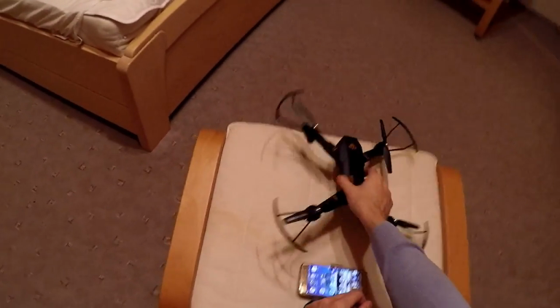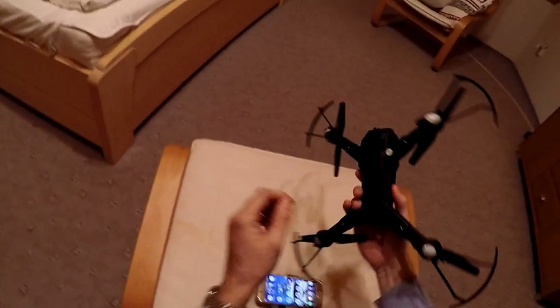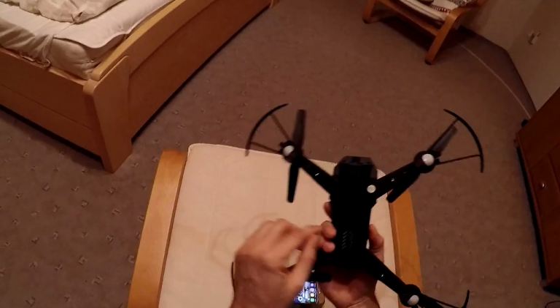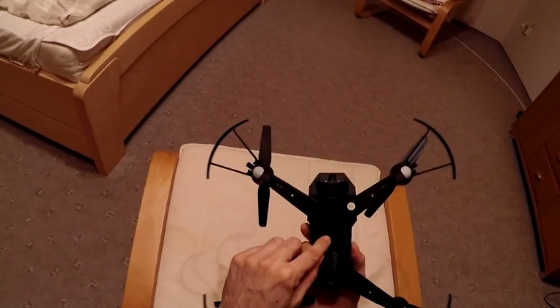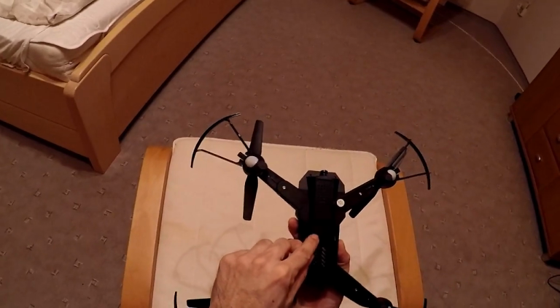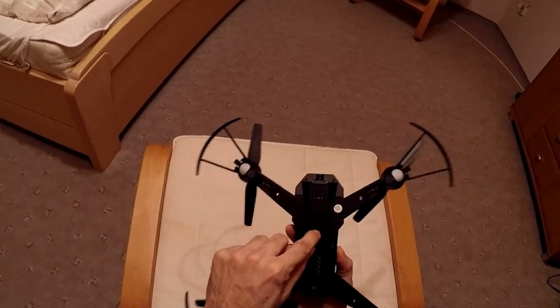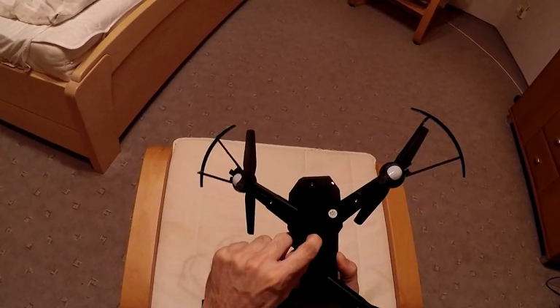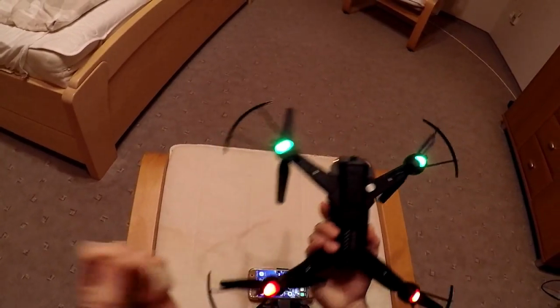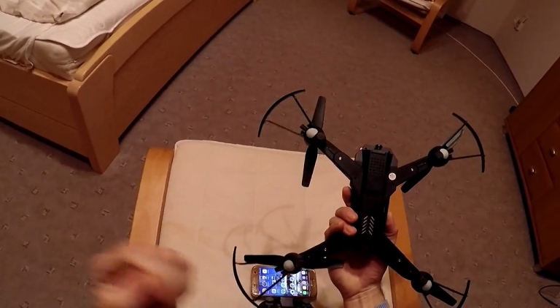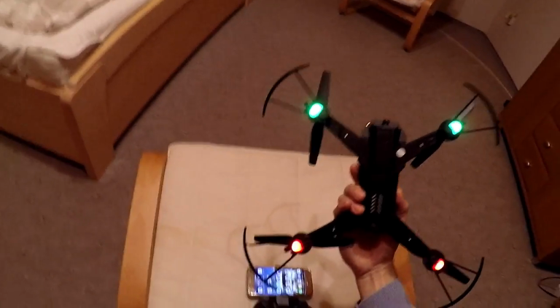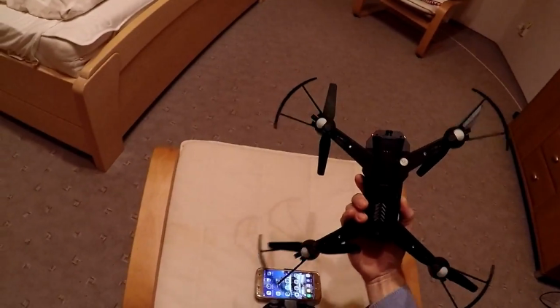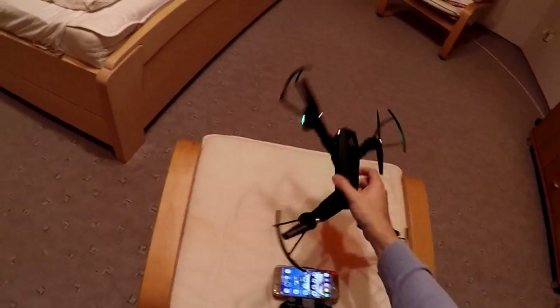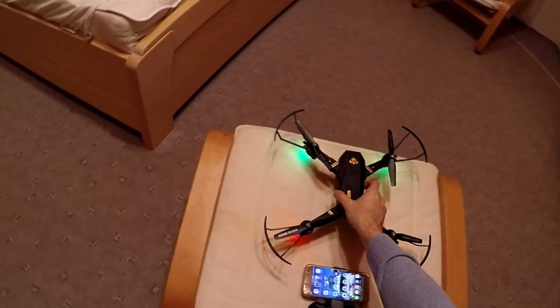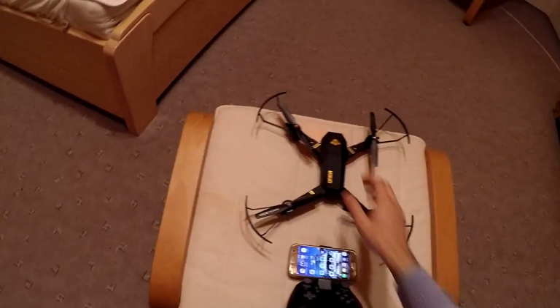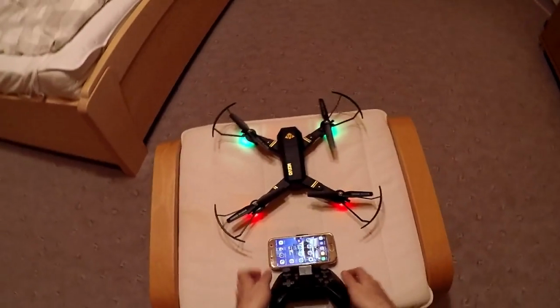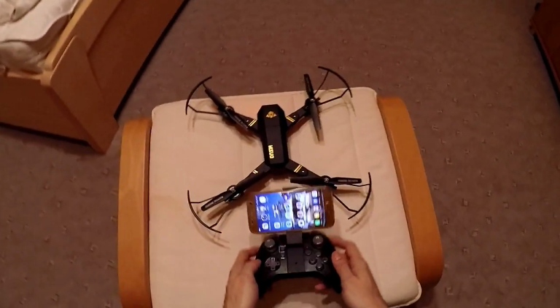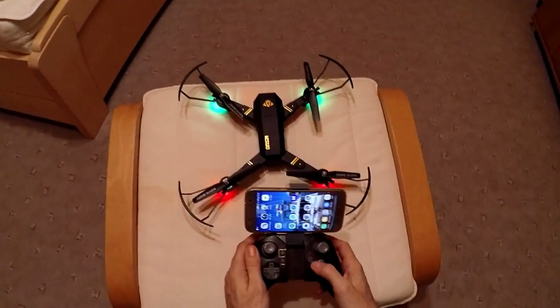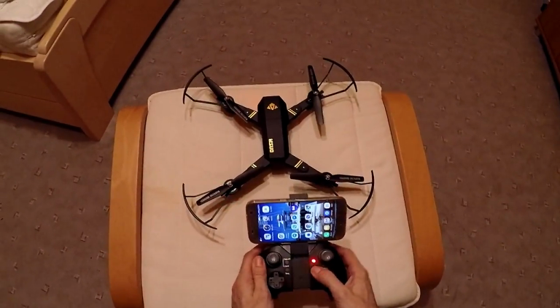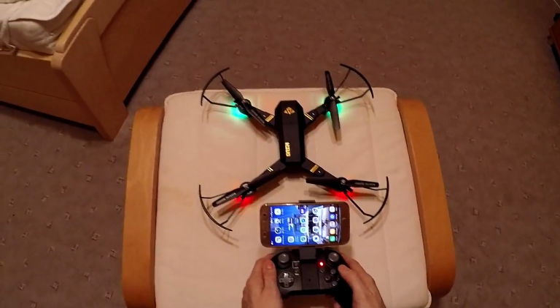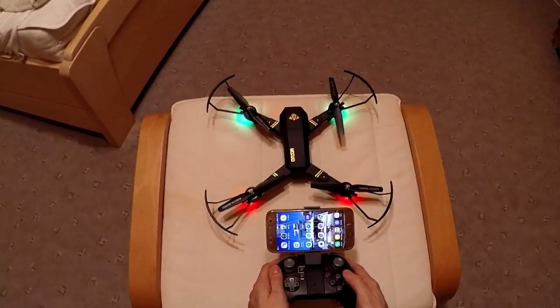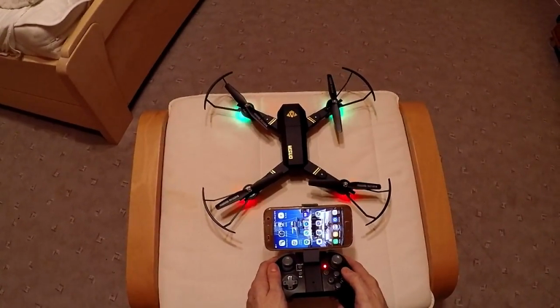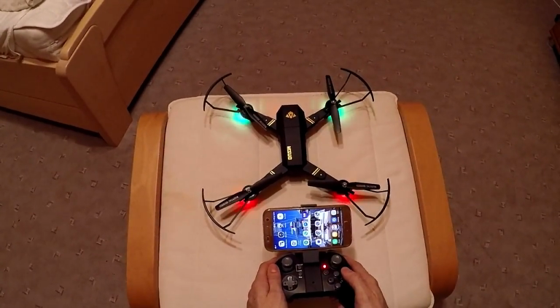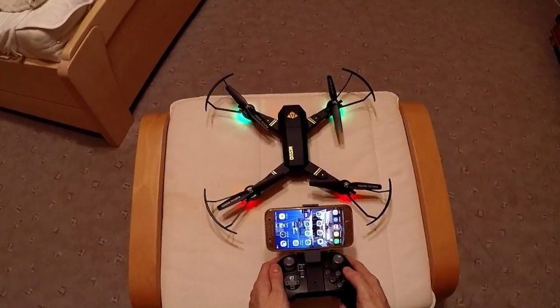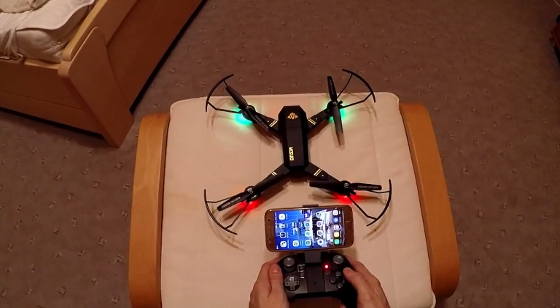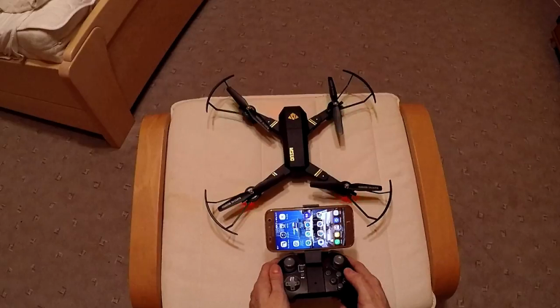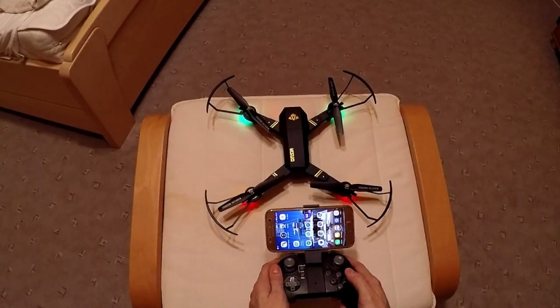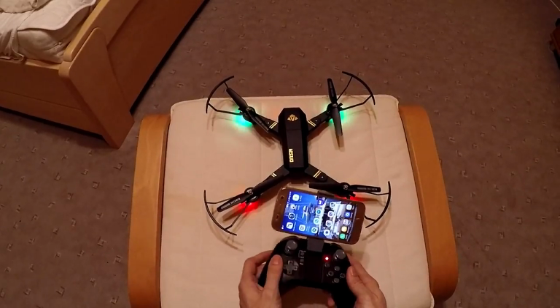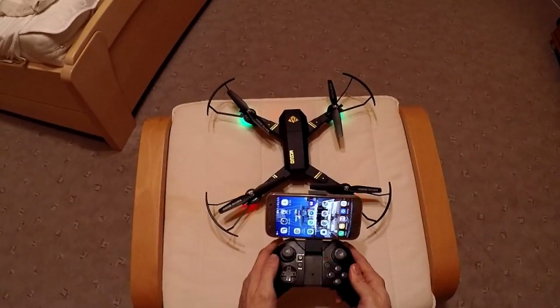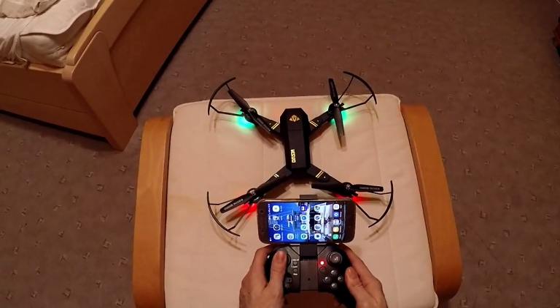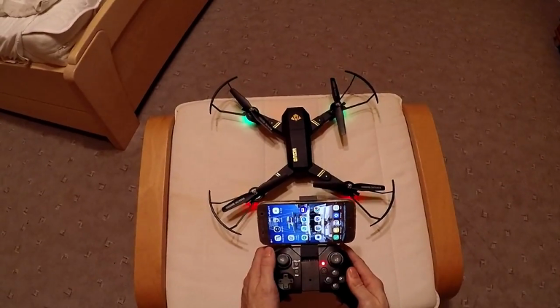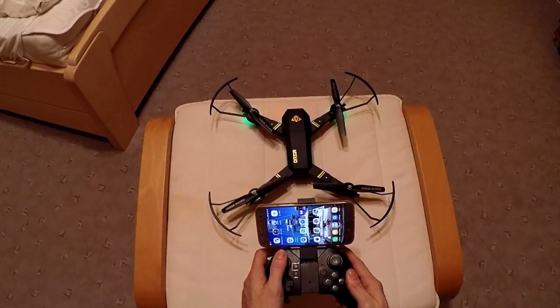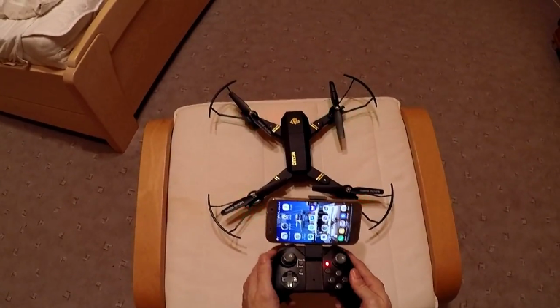So, you turn on the drone right here. You see the lights. And now turn on the controller. Wait a little bit until they find each other. Go up and down.